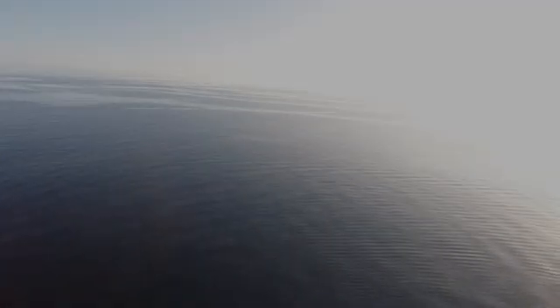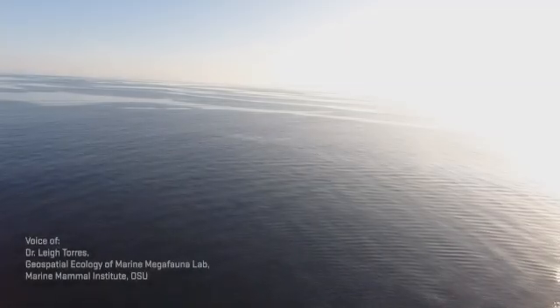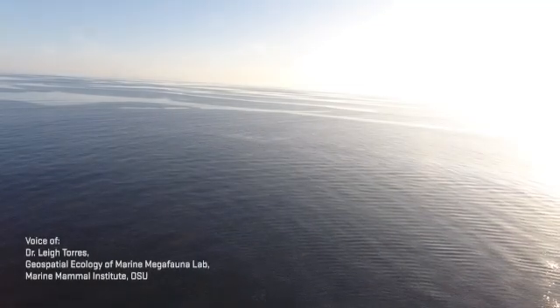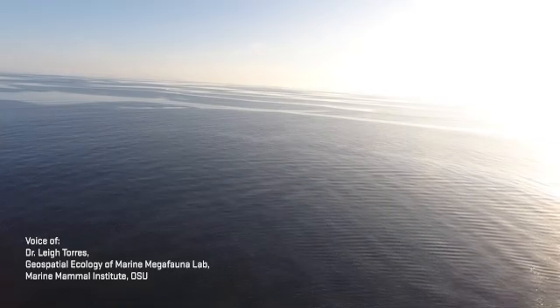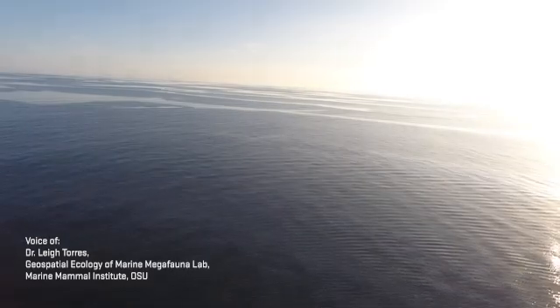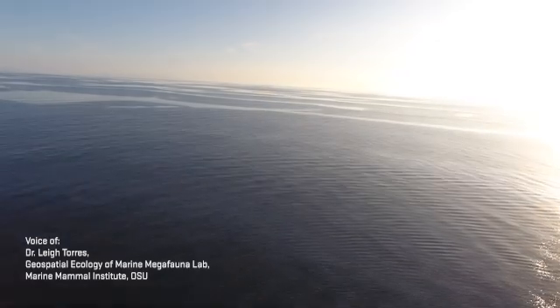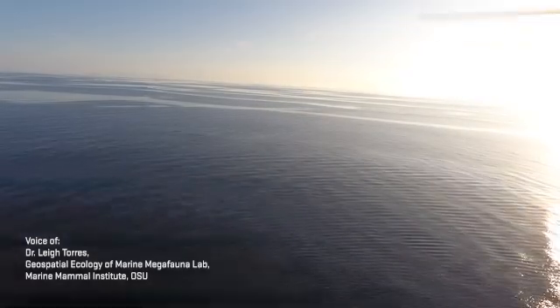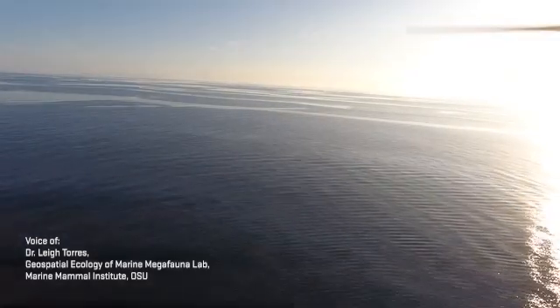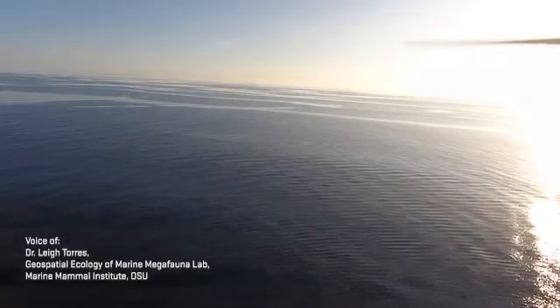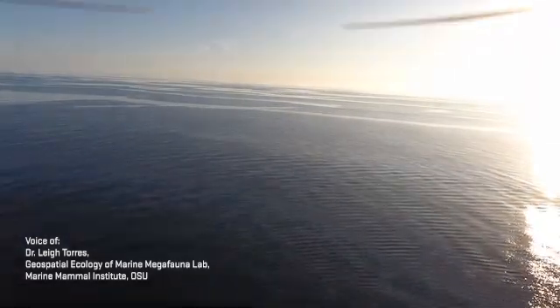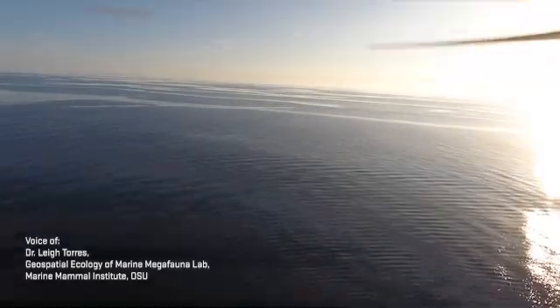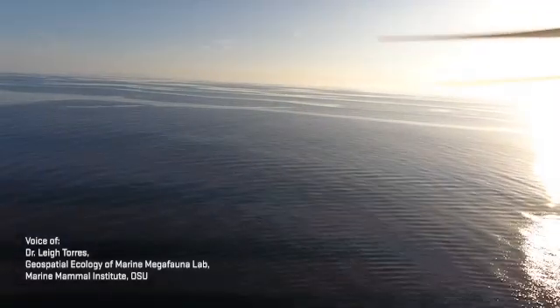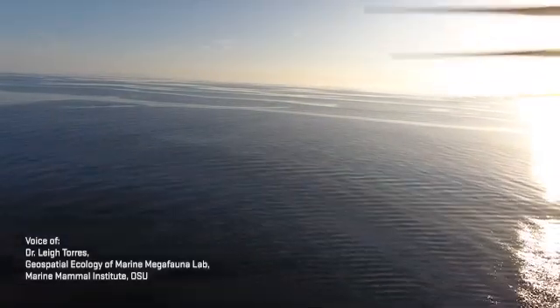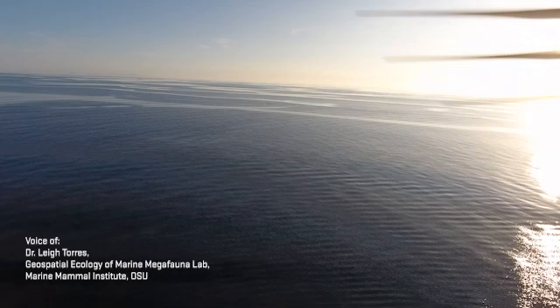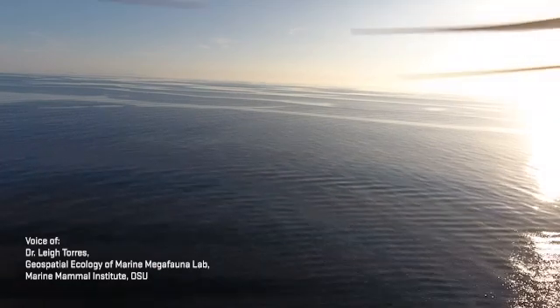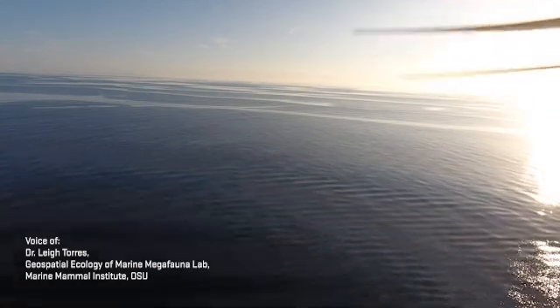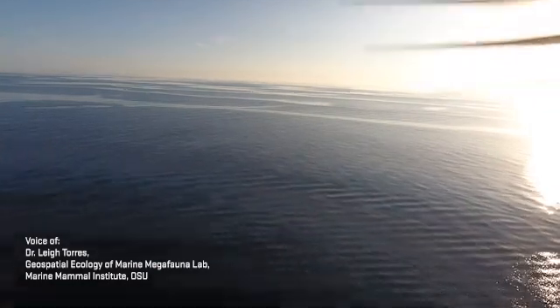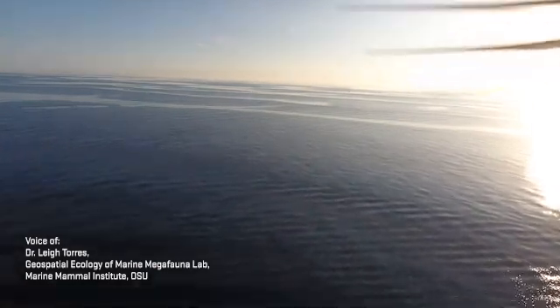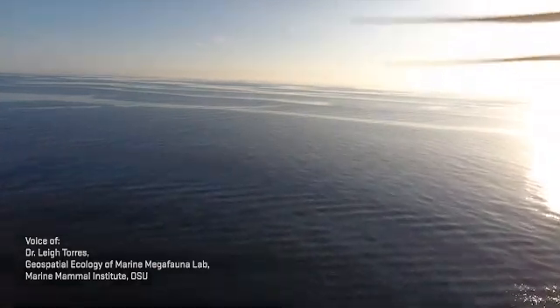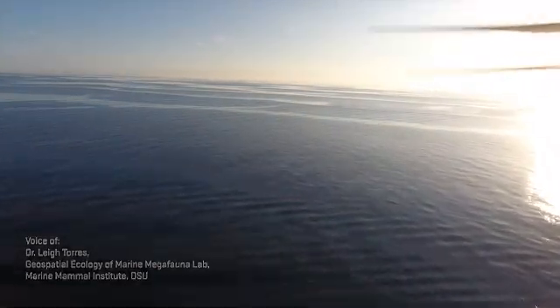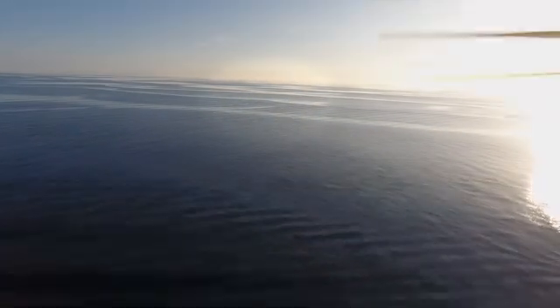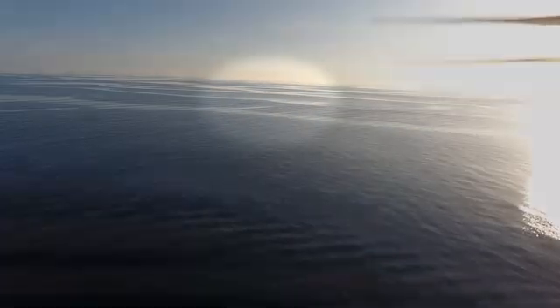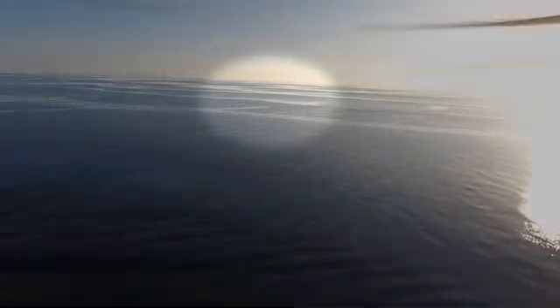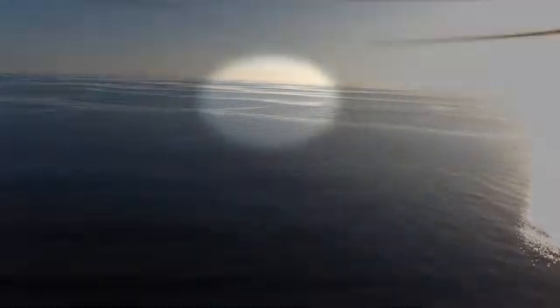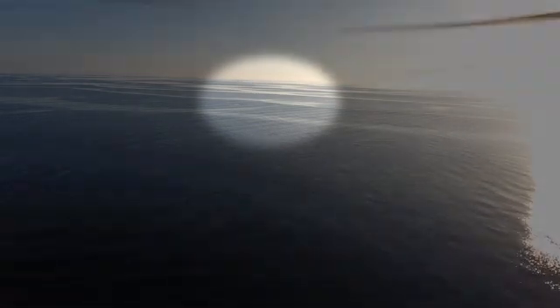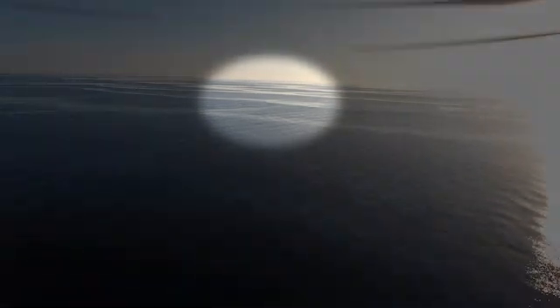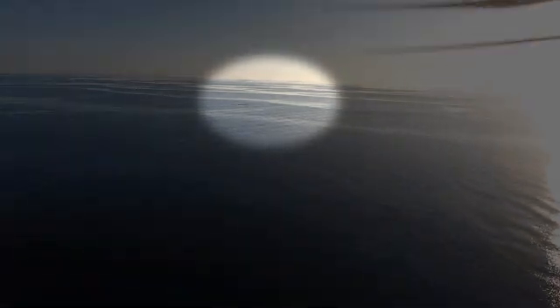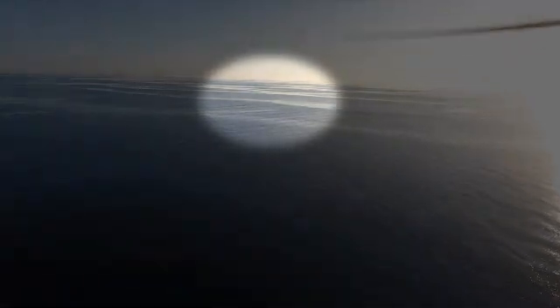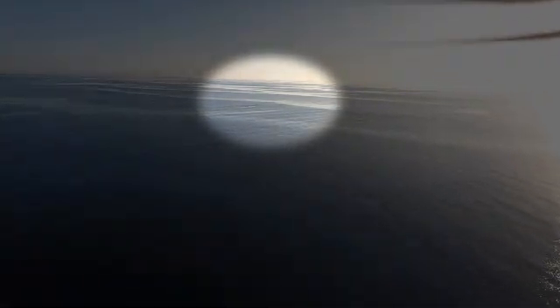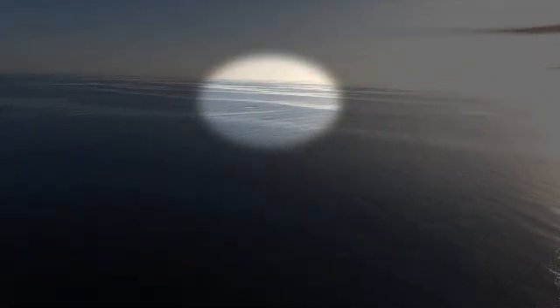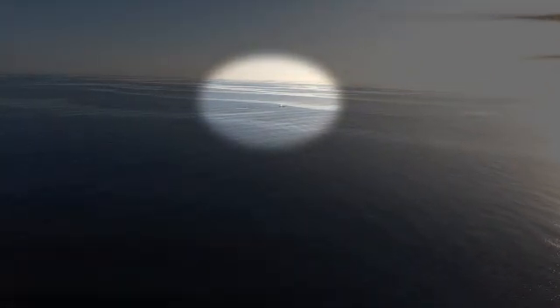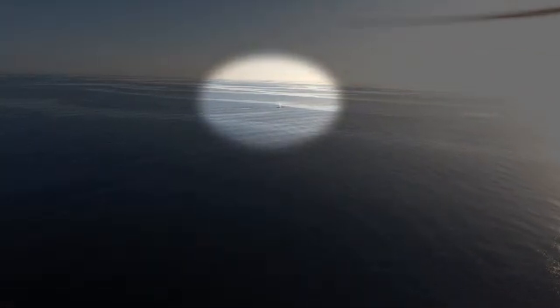We have the drone up and are ready to film the whale for photogrammetry assessment of the whale's body condition. We're waiting for the whale to surface and the pilot is searching the scene. The whale then surfaces to breathe and the pilot moves the drone toward the whale's location.